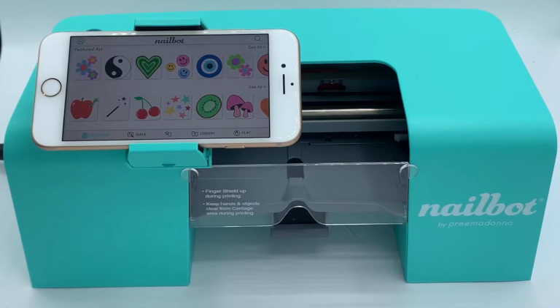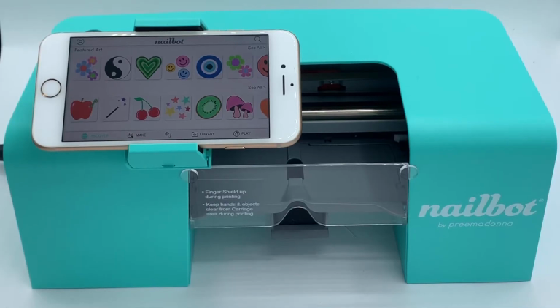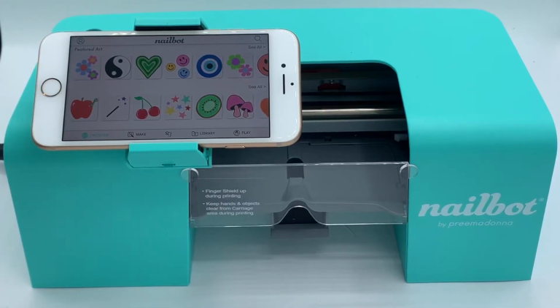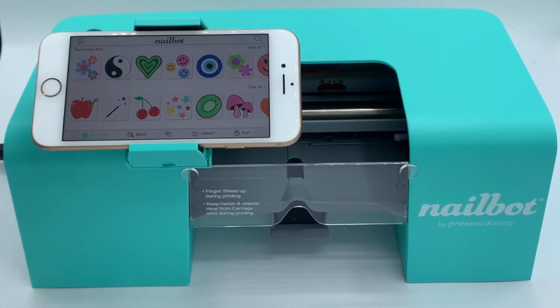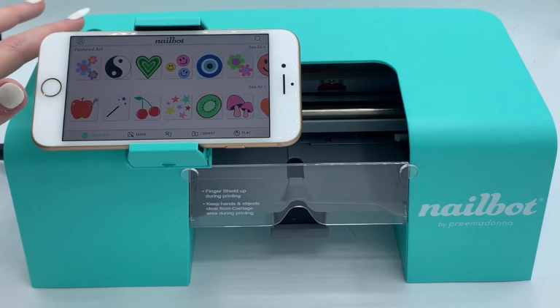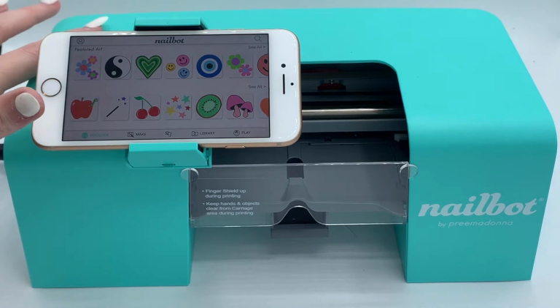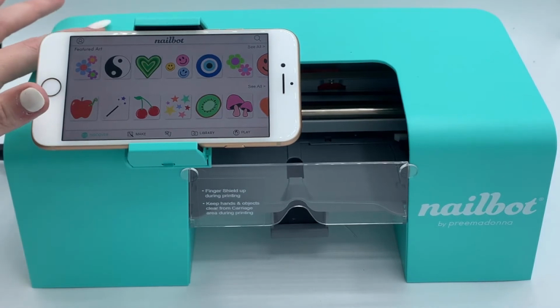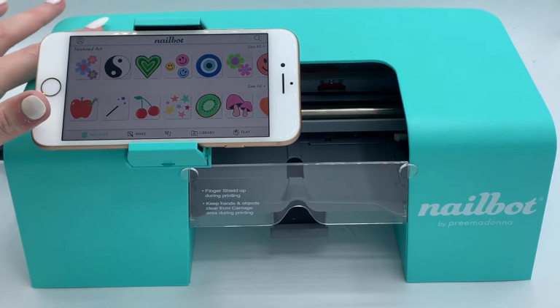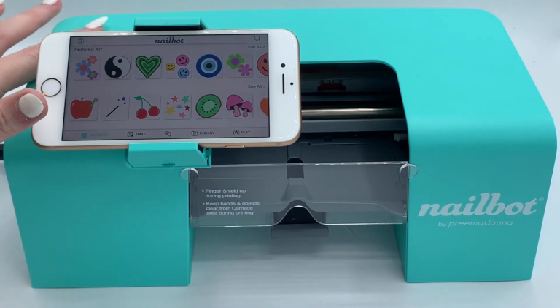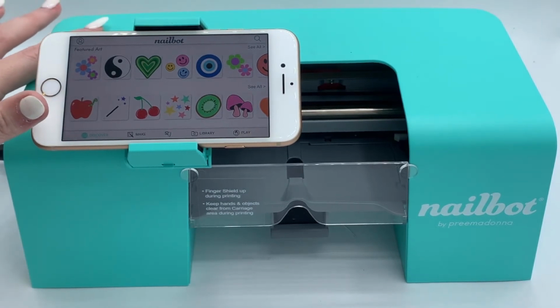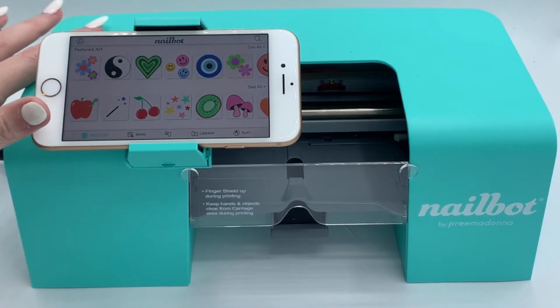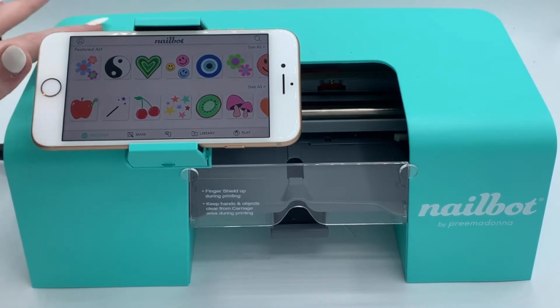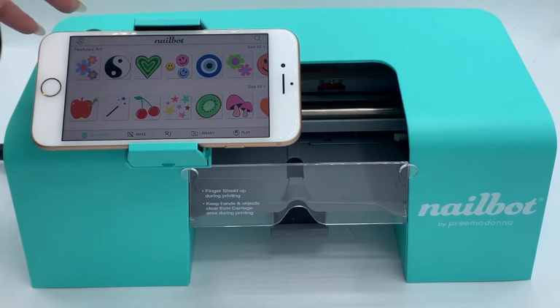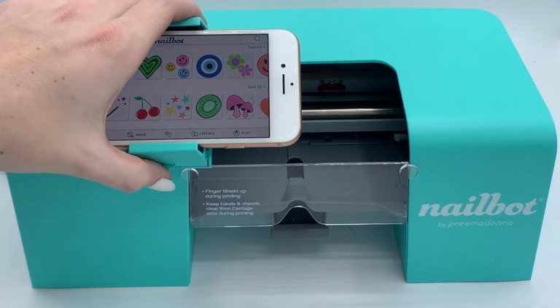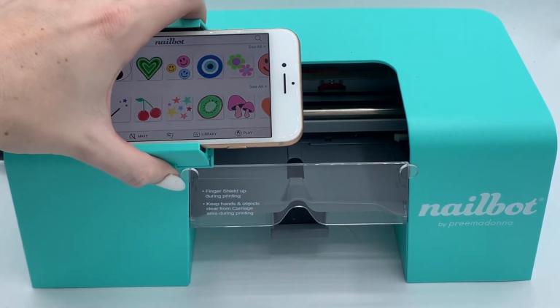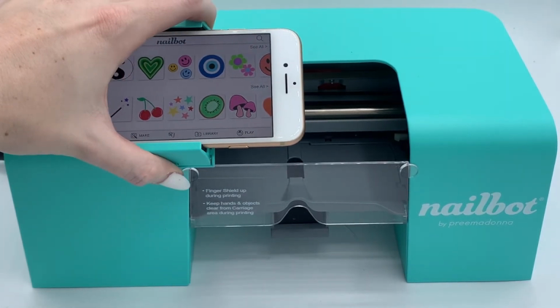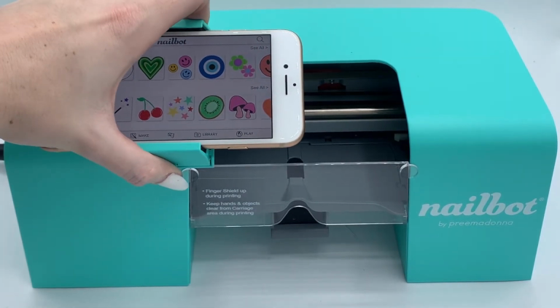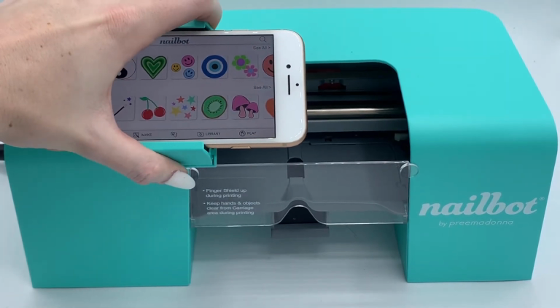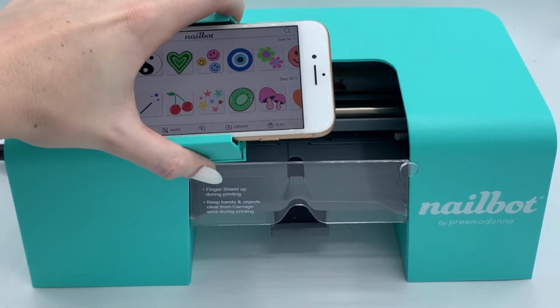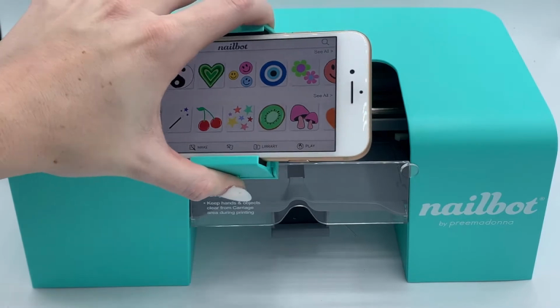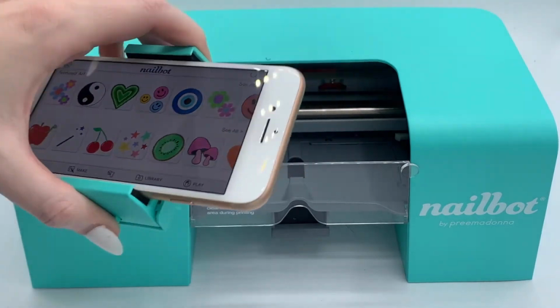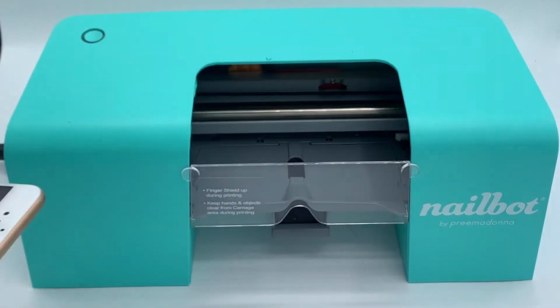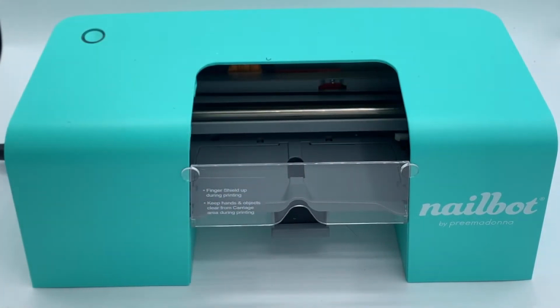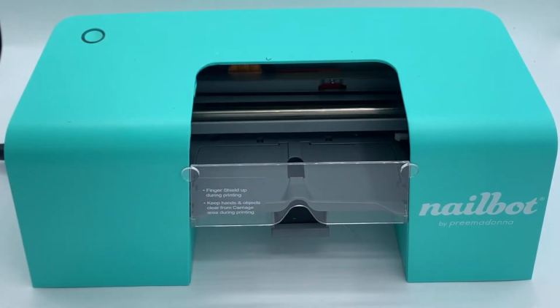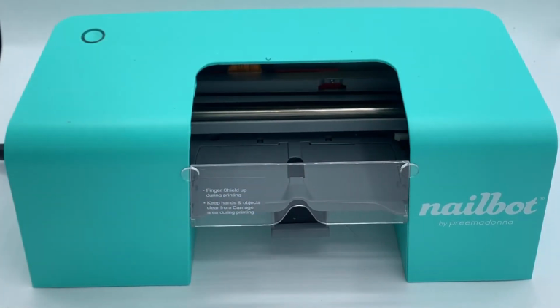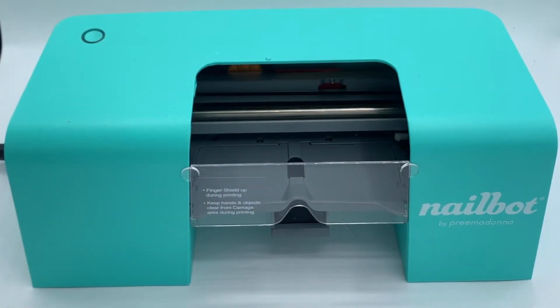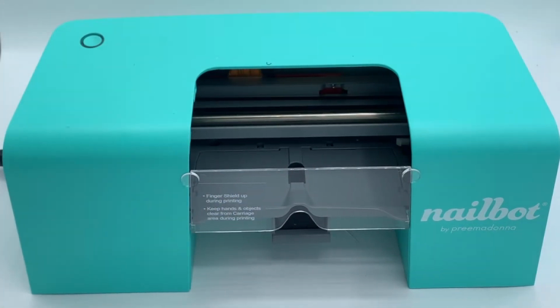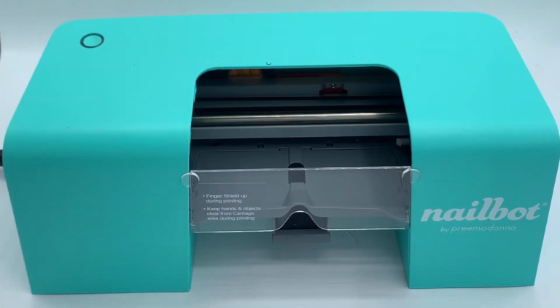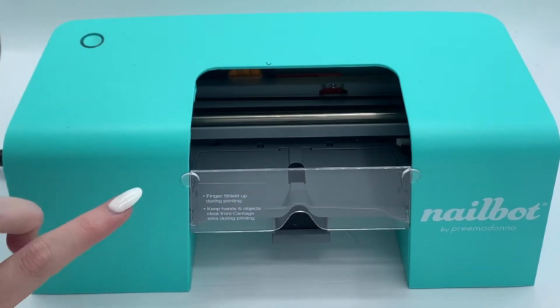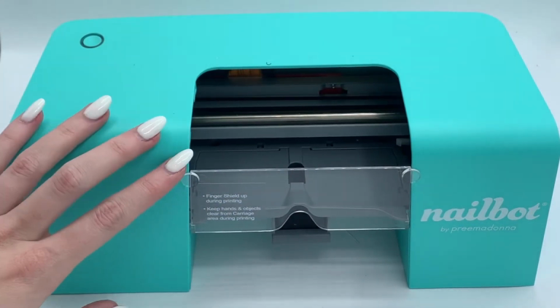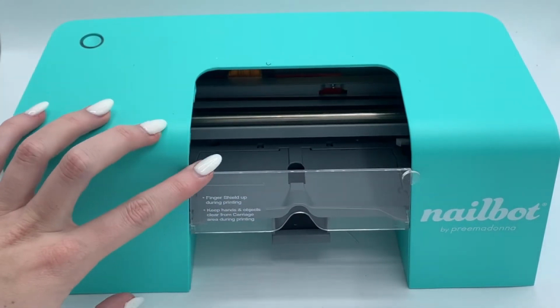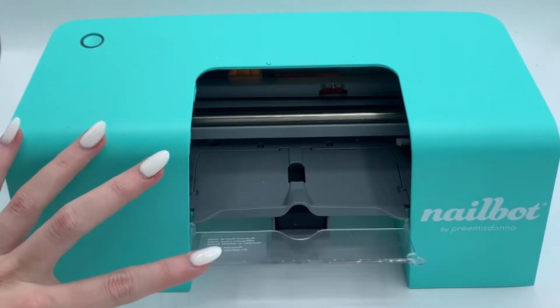Turn your nail bot off and remove your phone and phone cradle from the hardware of the nail bot. Put your nail bot's finger shield down.